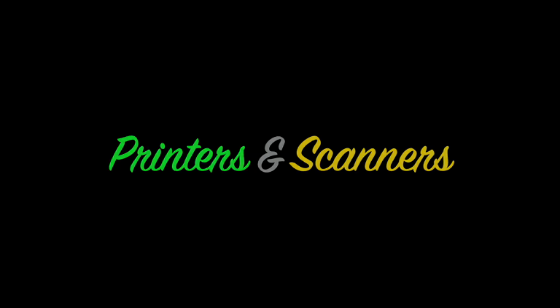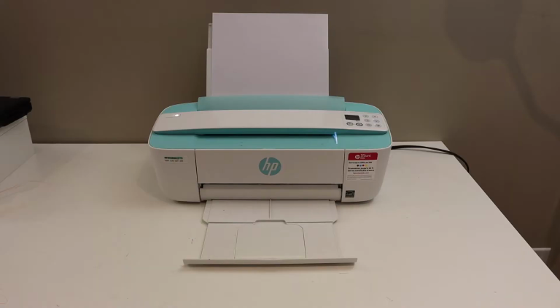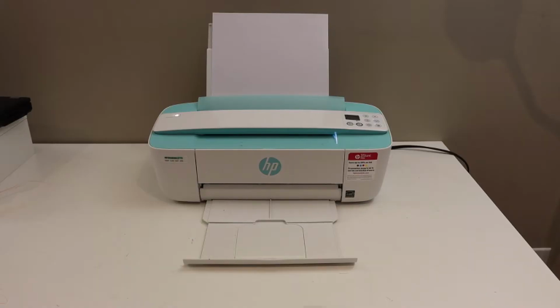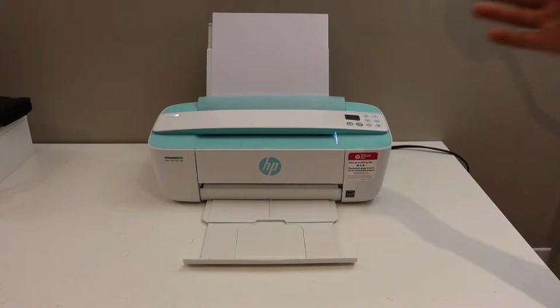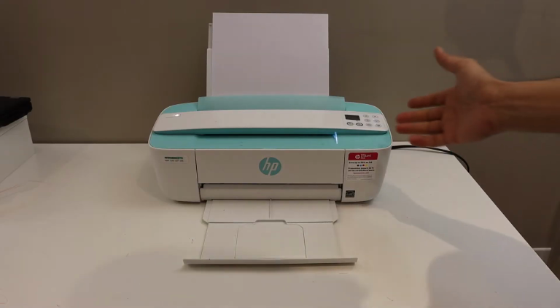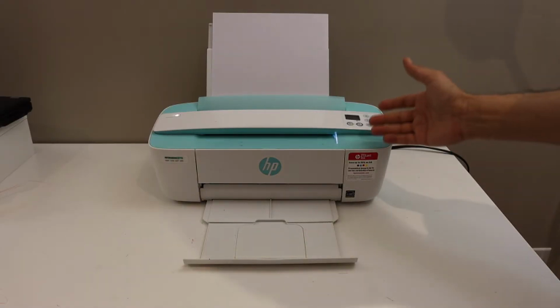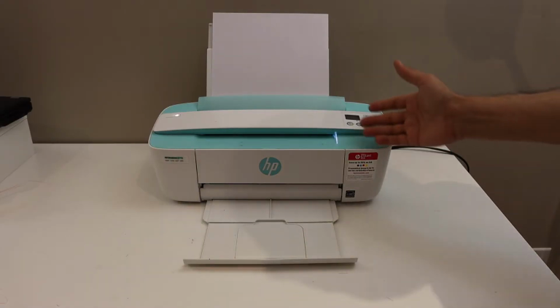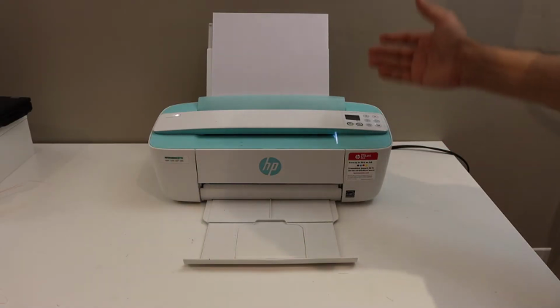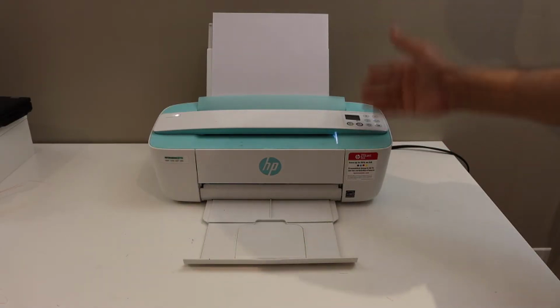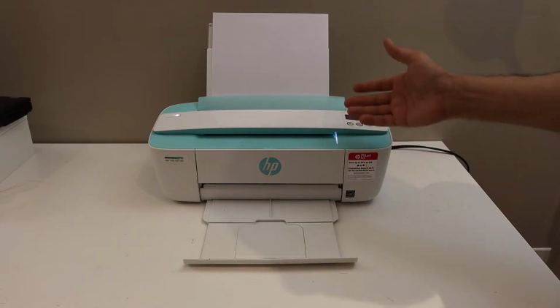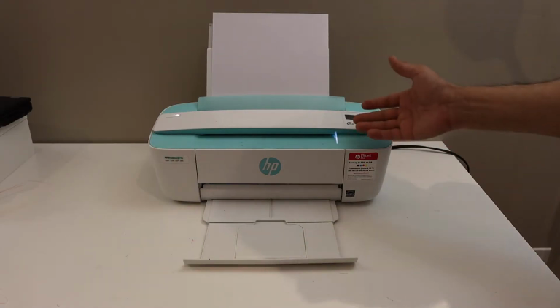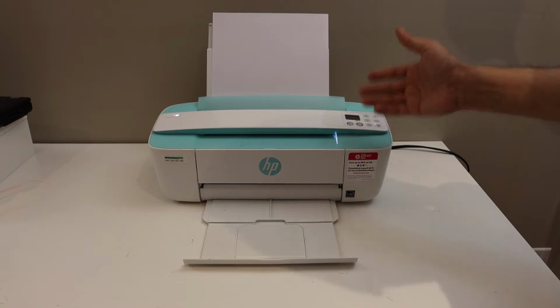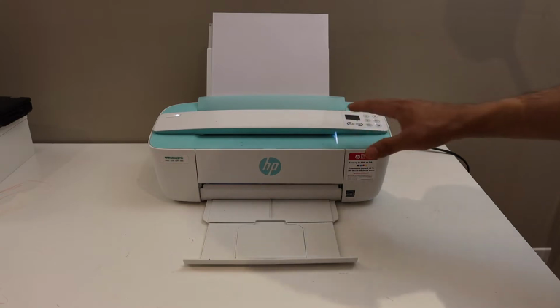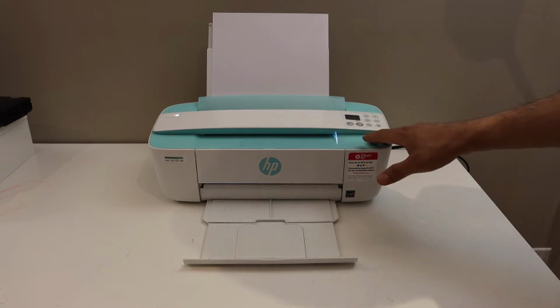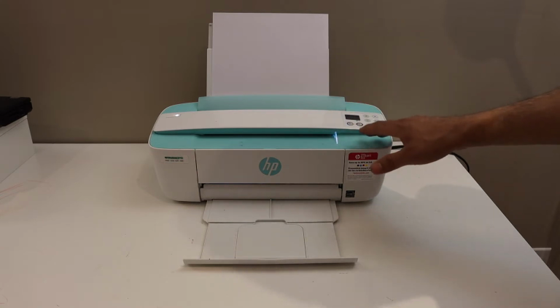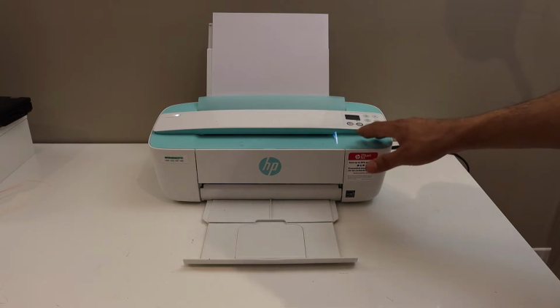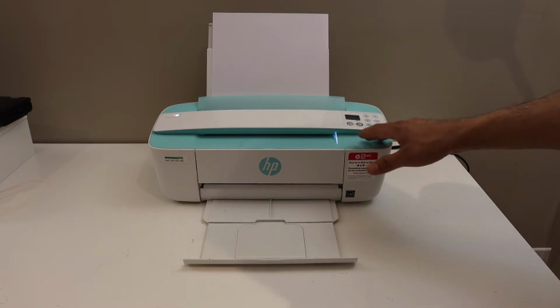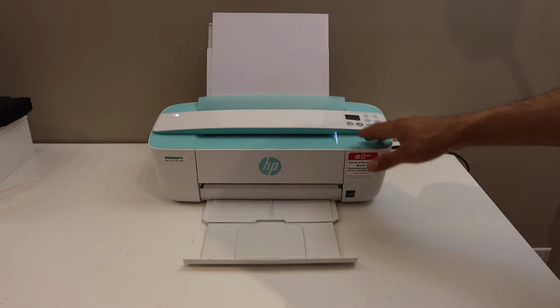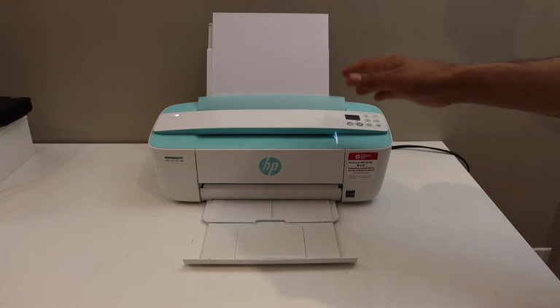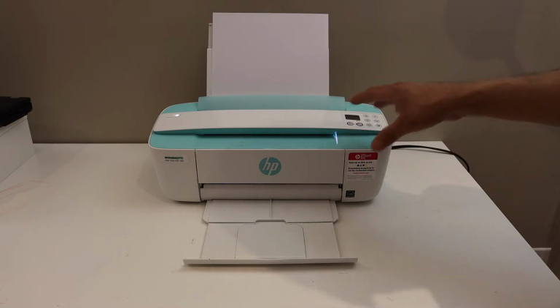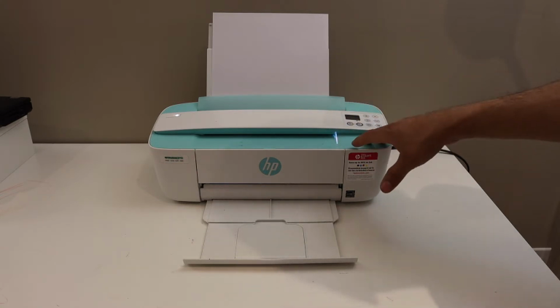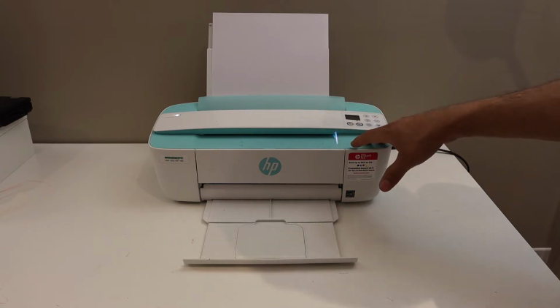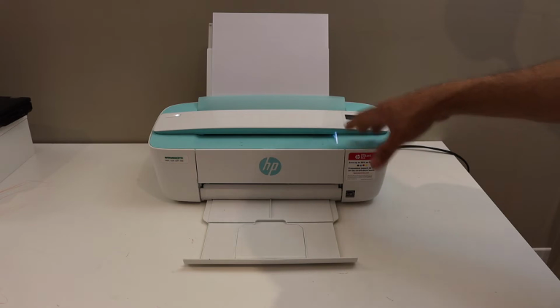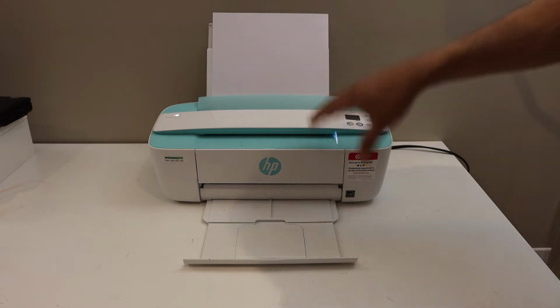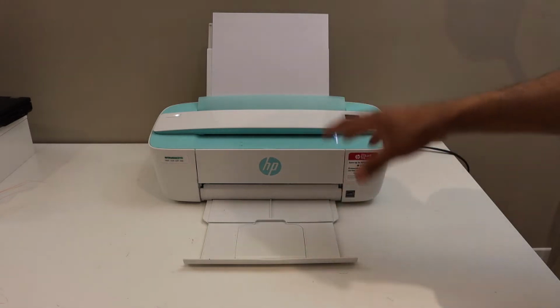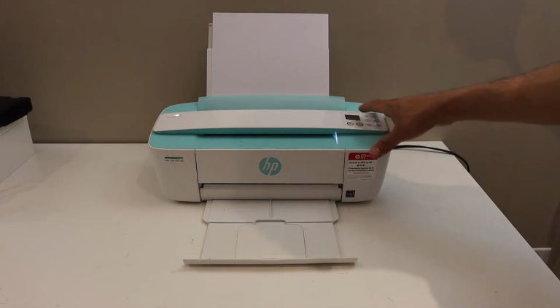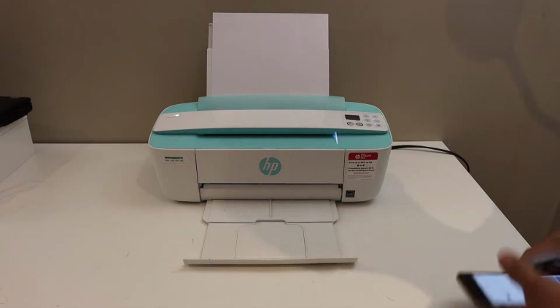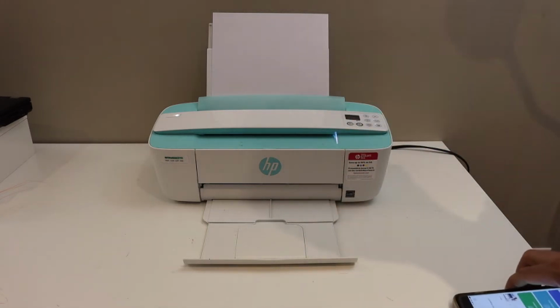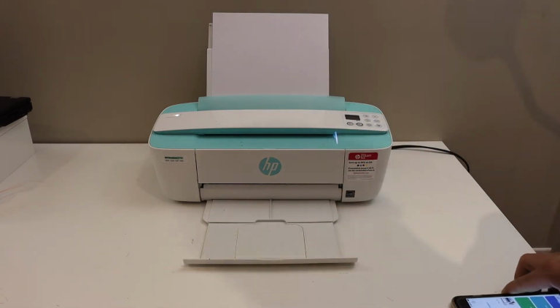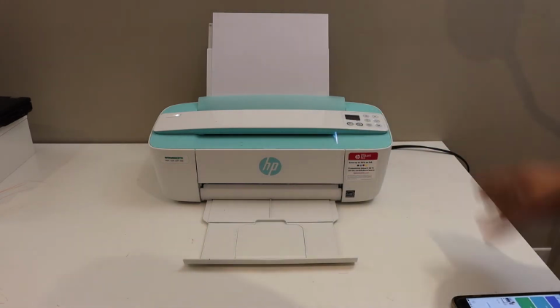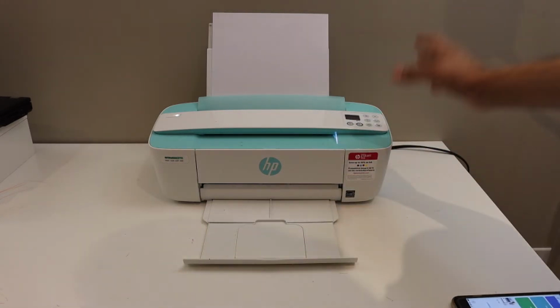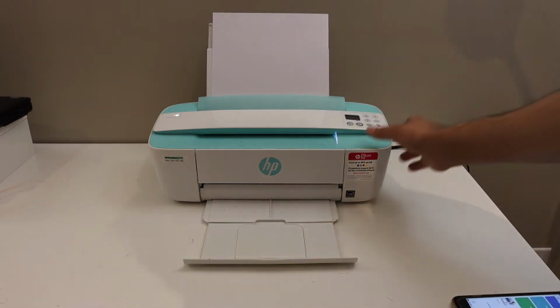In this video I am going to show you how to do the Wi-Fi Direct setup of your HP DeskJet 3762 printer. We will connect this printer with the inbuilt Wi-Fi.